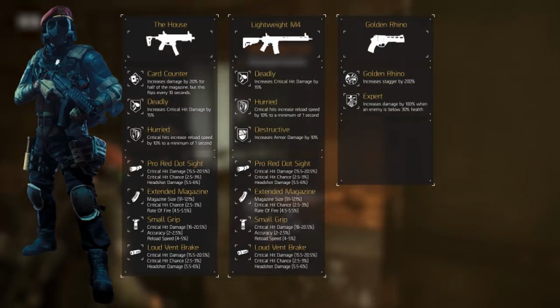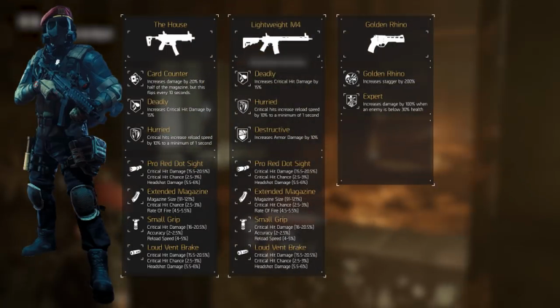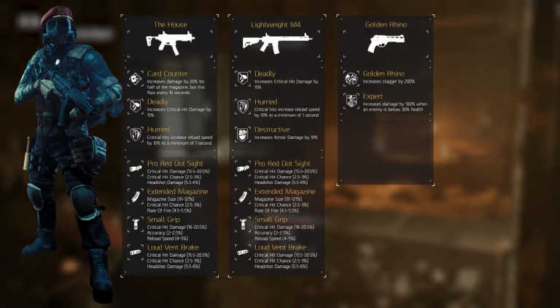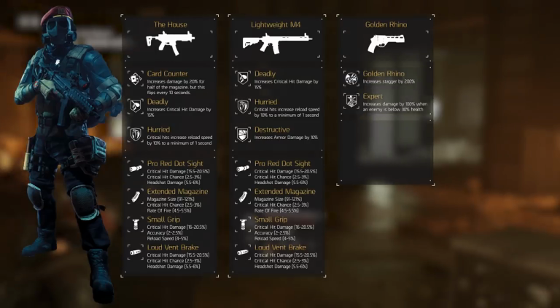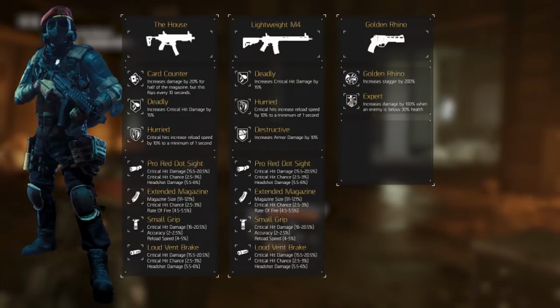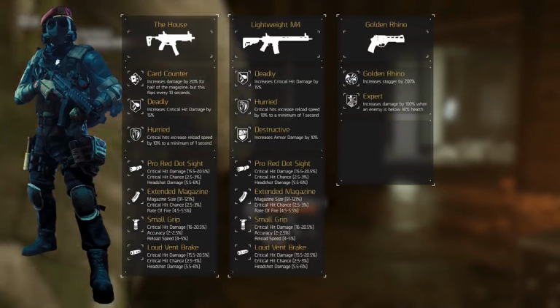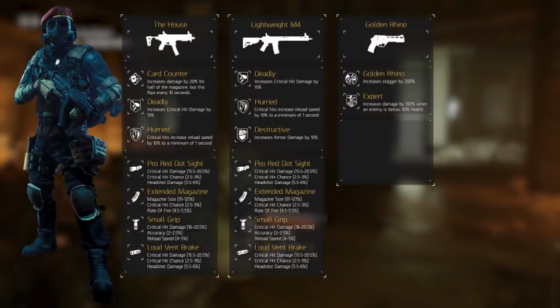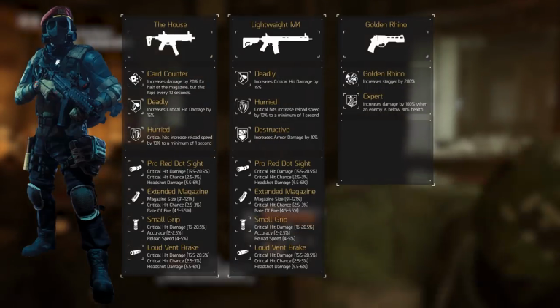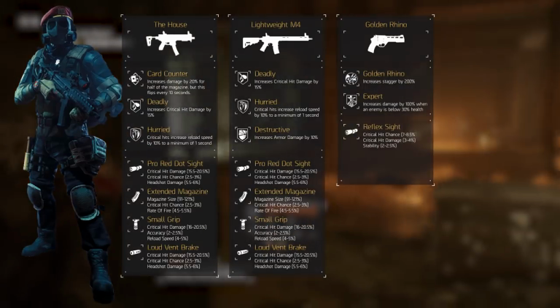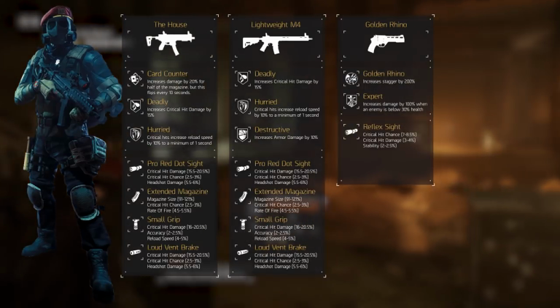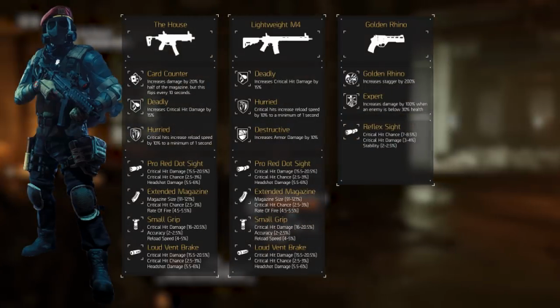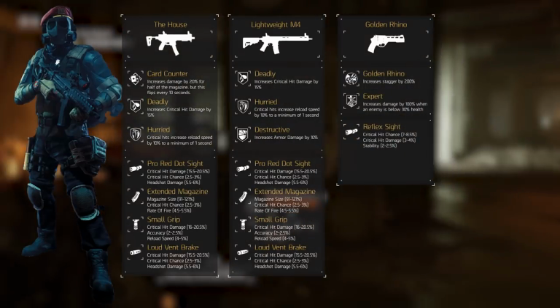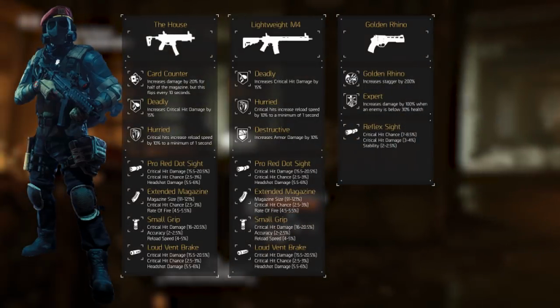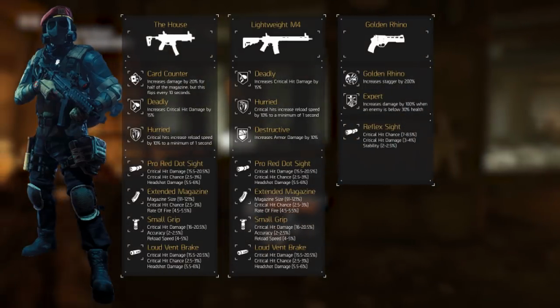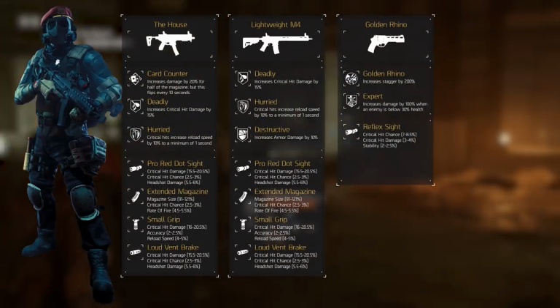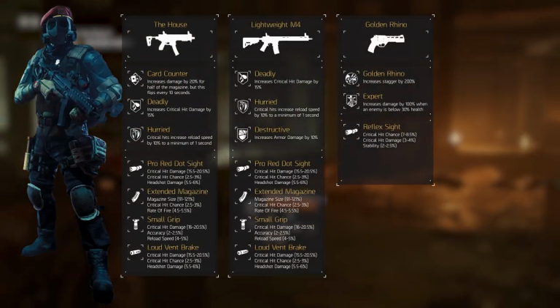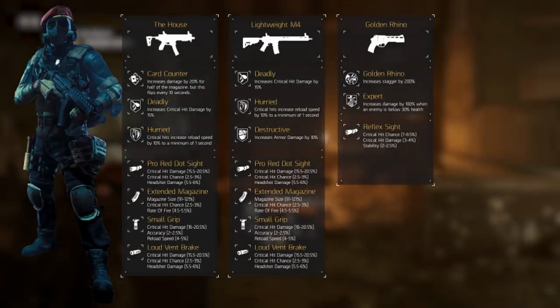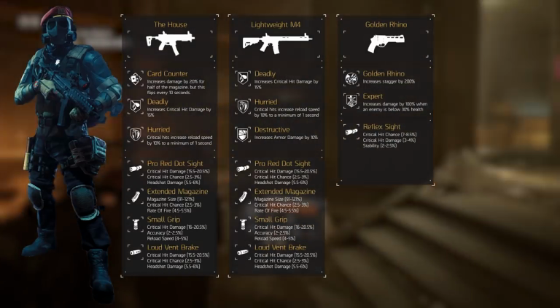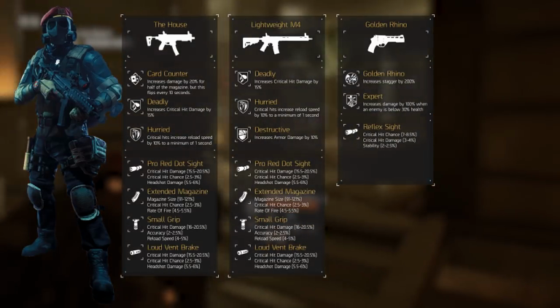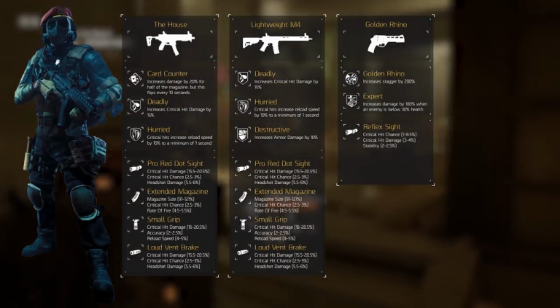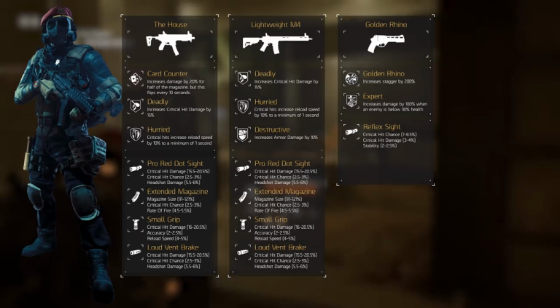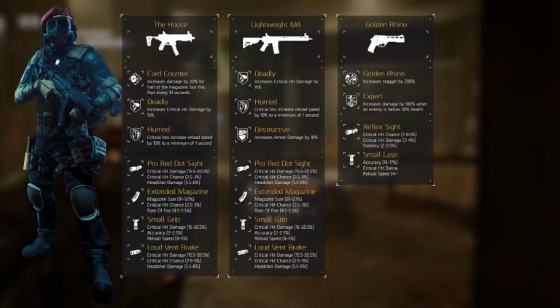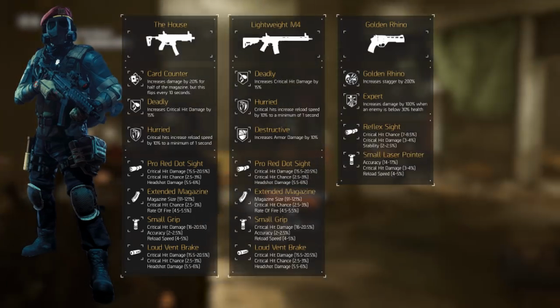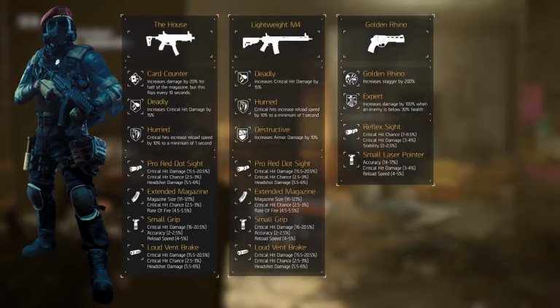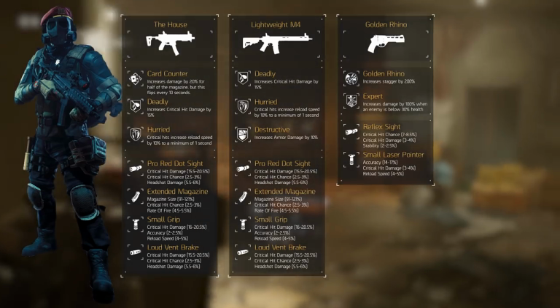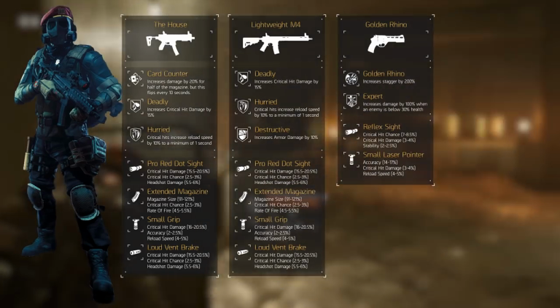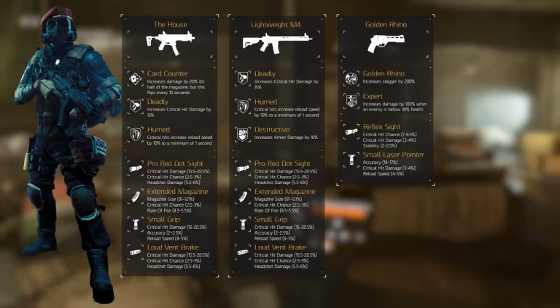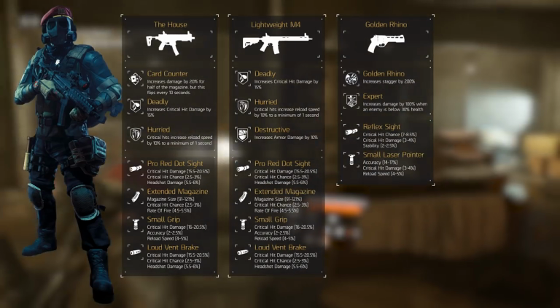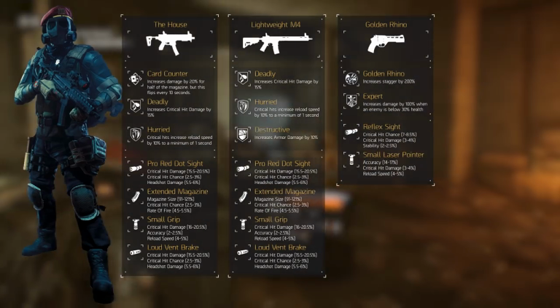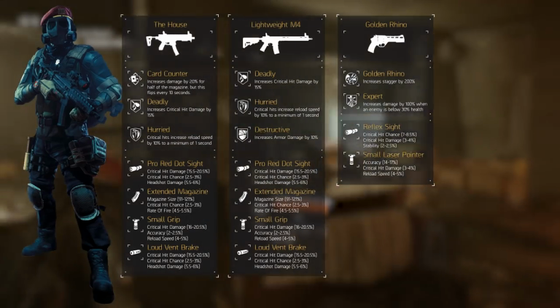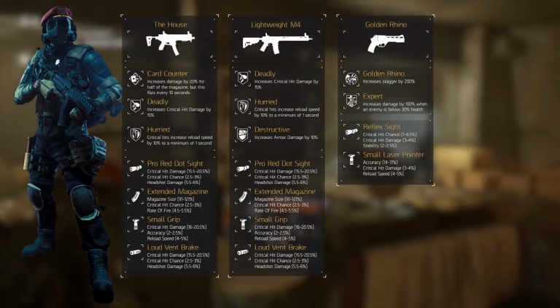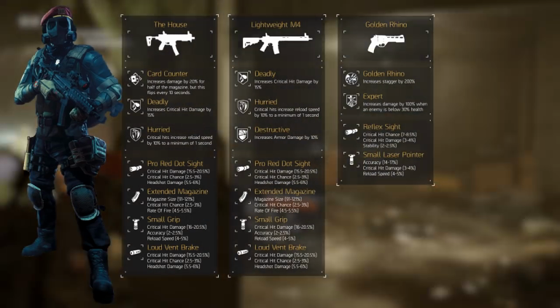If you use it at all, its mods are the Reflex Sight with critical hit chance, critical hit damage and stability, as well as the Small Laser Pointer with accuracy, critical hit damage, and reload speed.